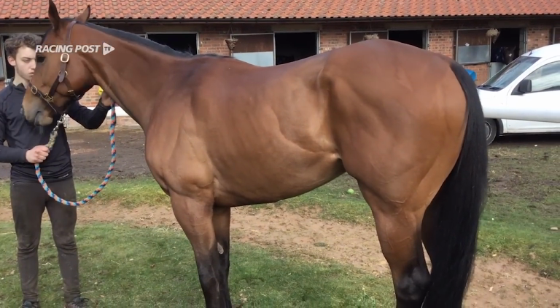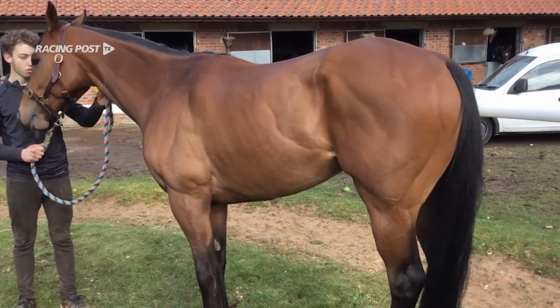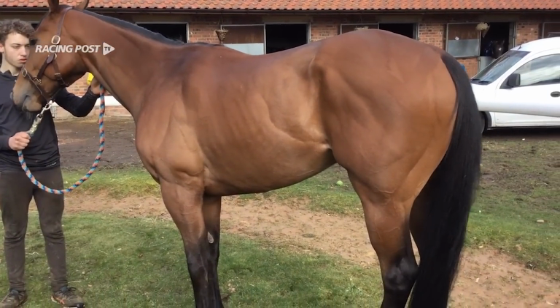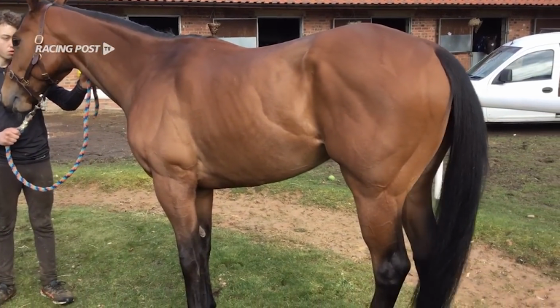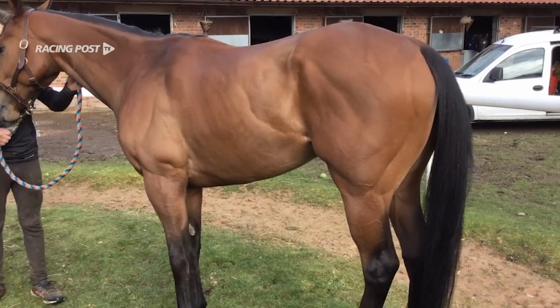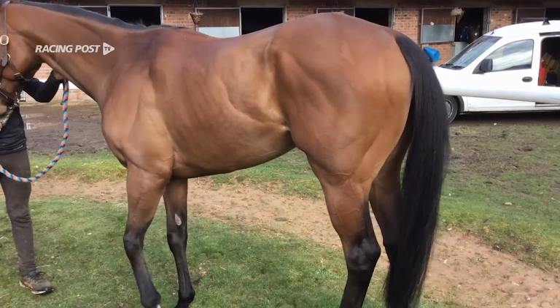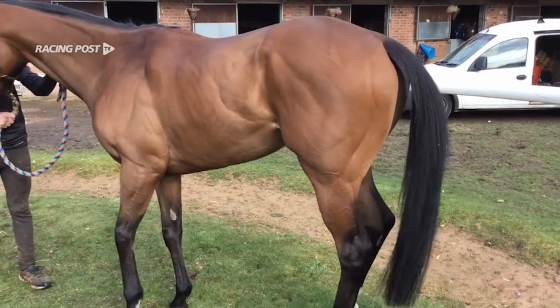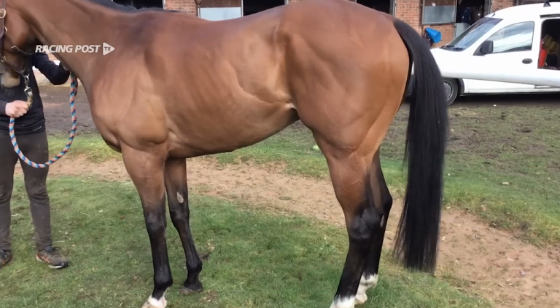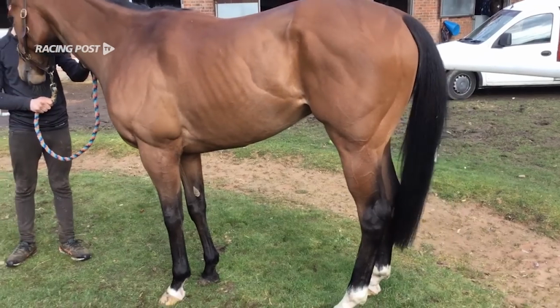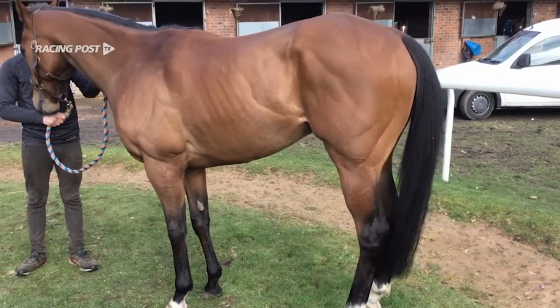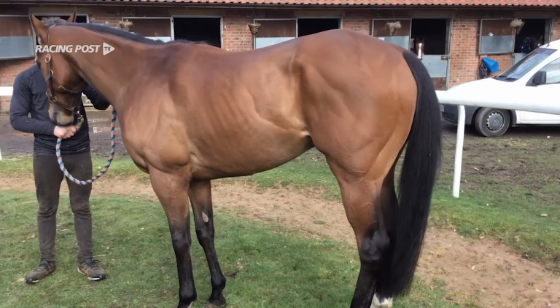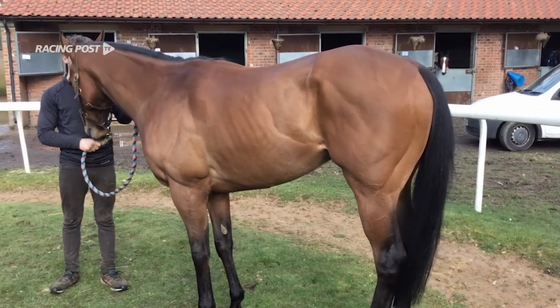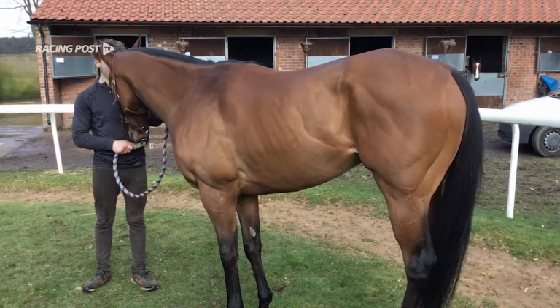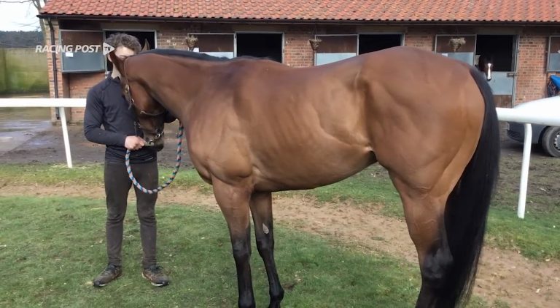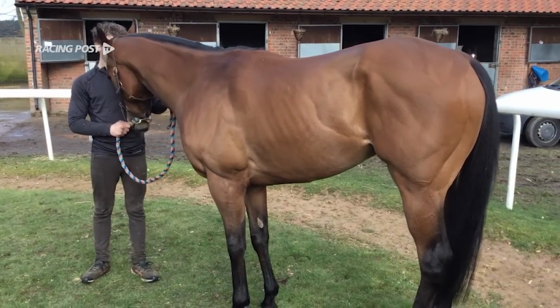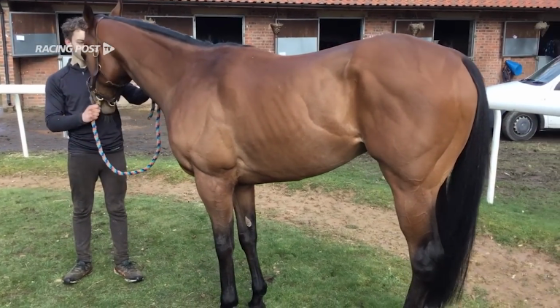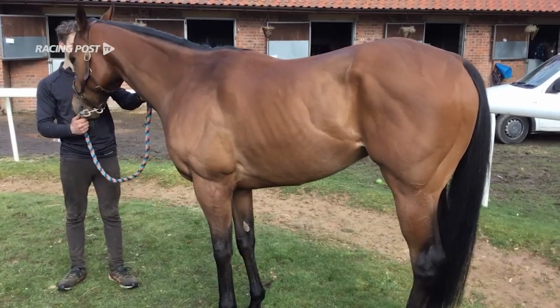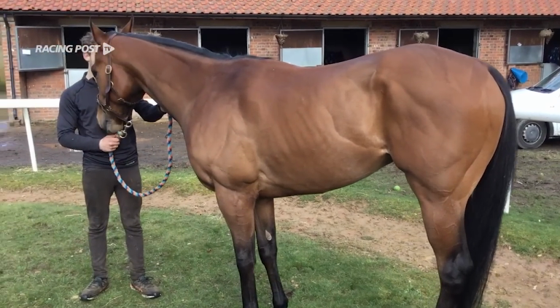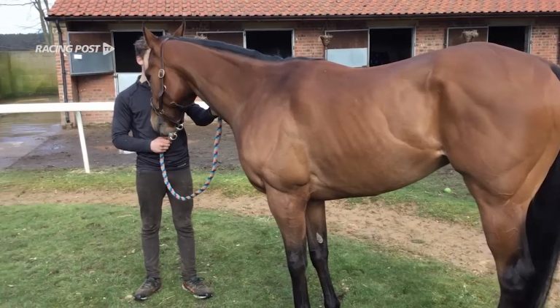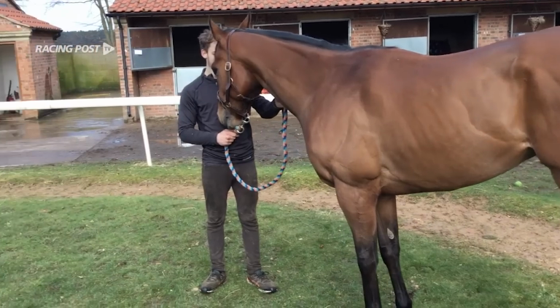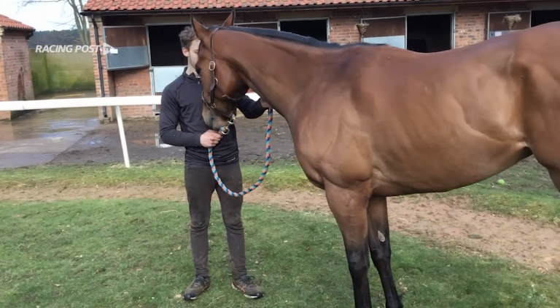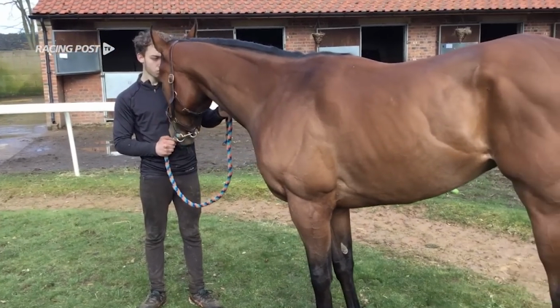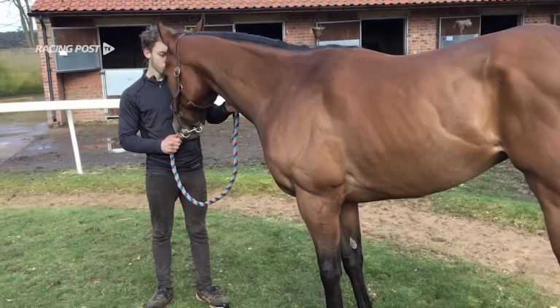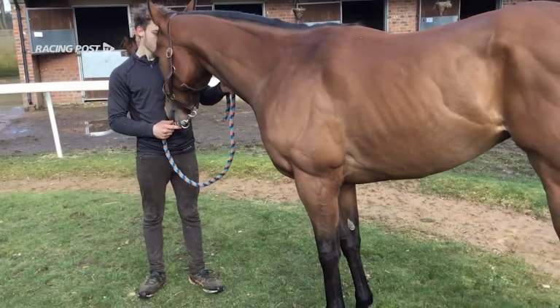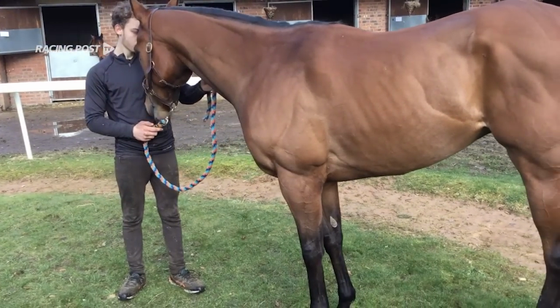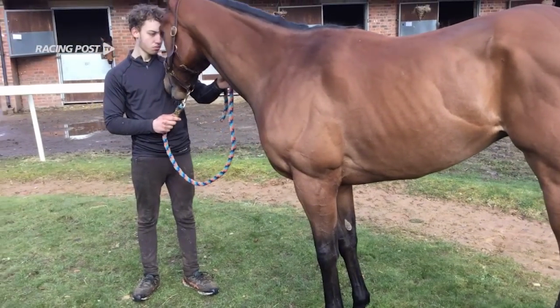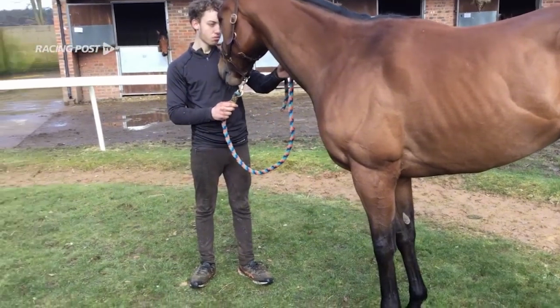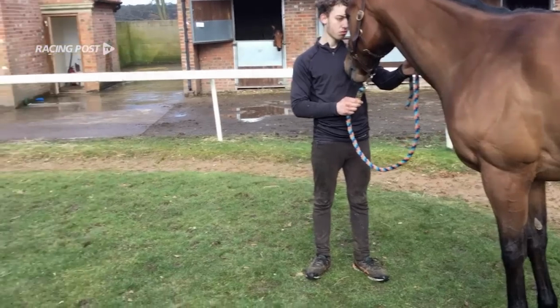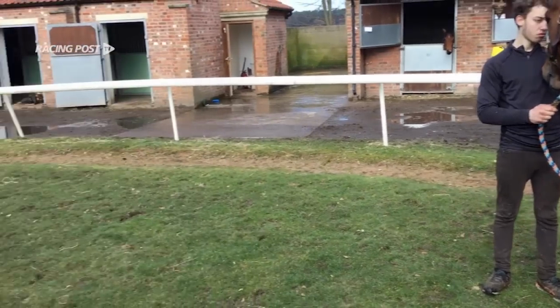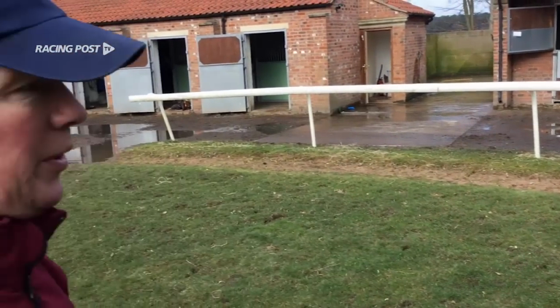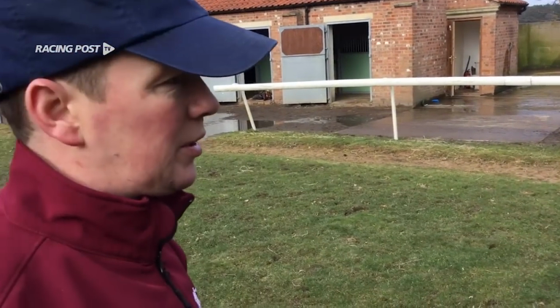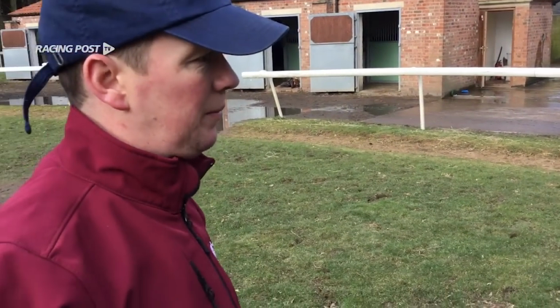He's fitting well and he's won three races this year, so he's well and ready to go. Is there anything from his demeanor that makes you think he's a fit horse? Not really — they're all different.